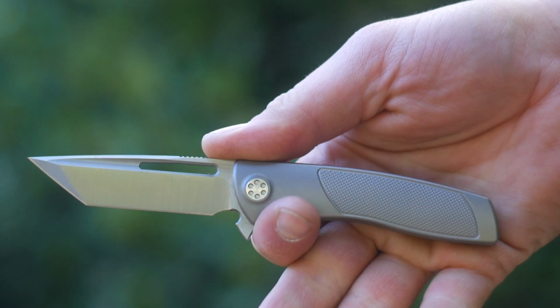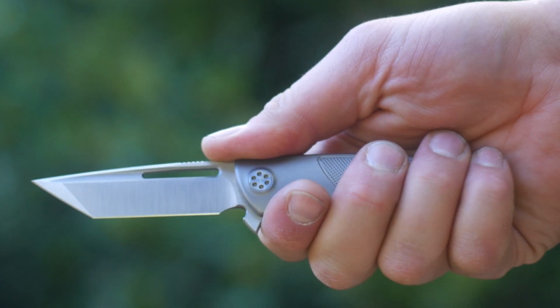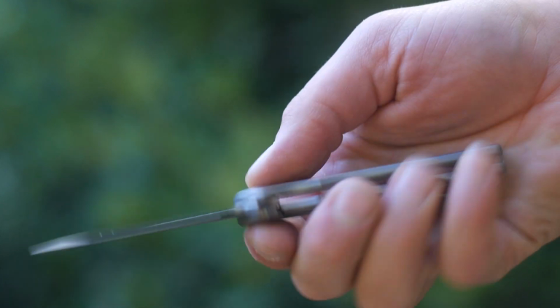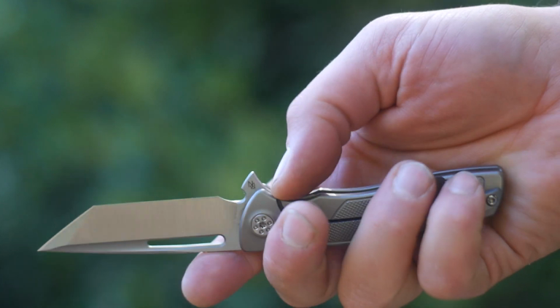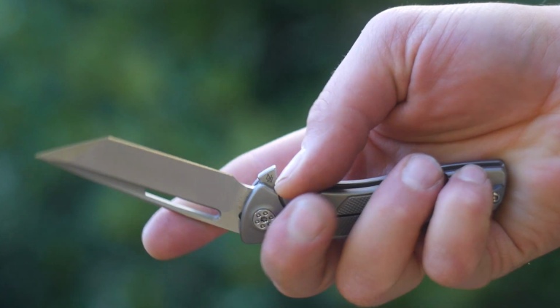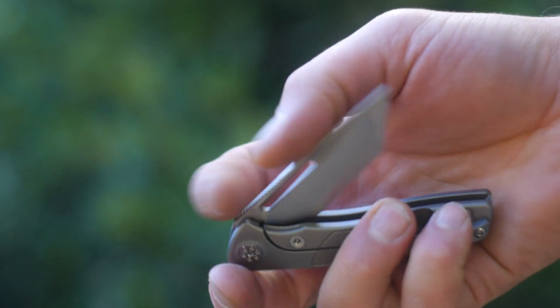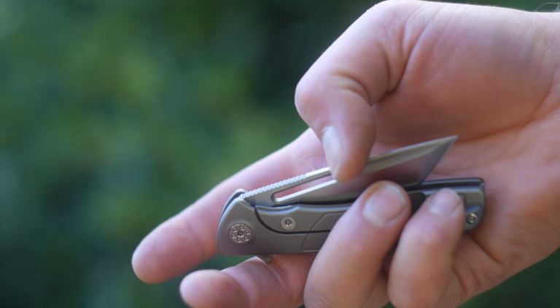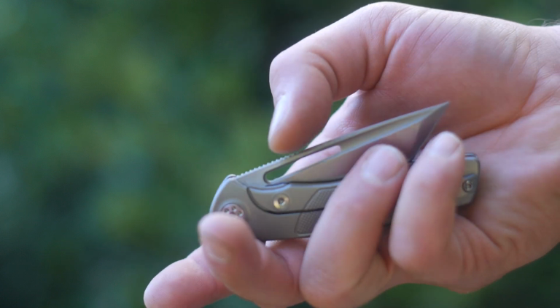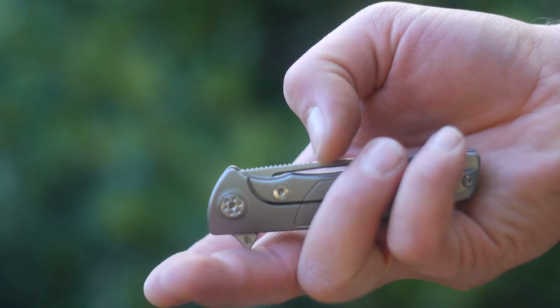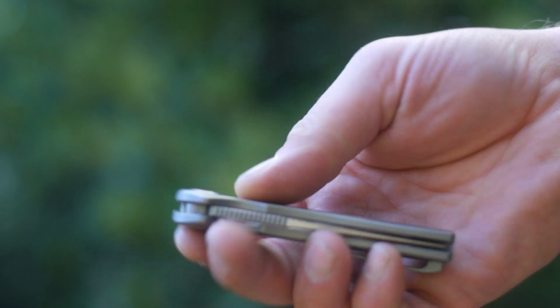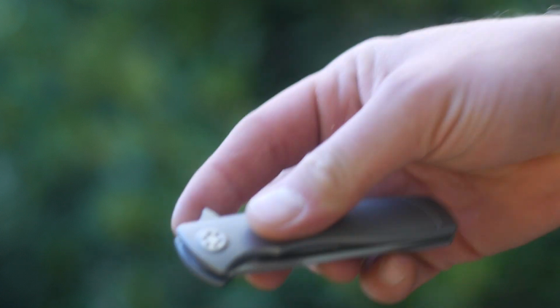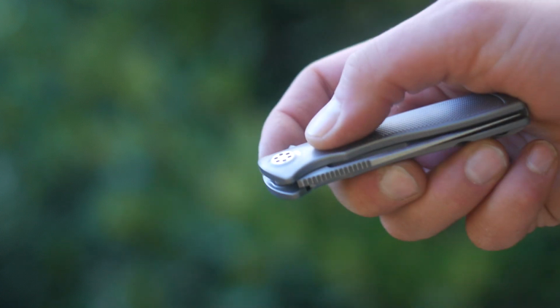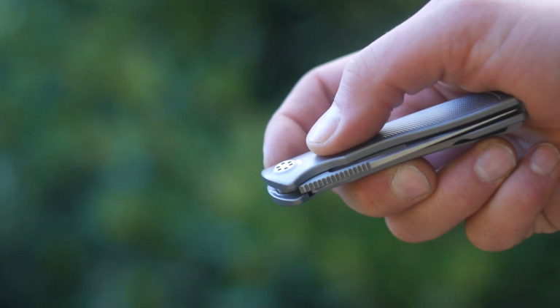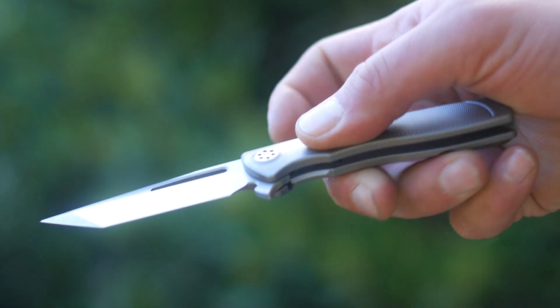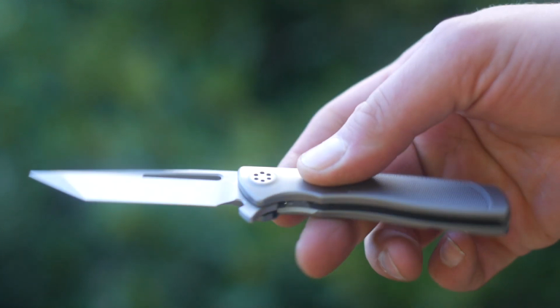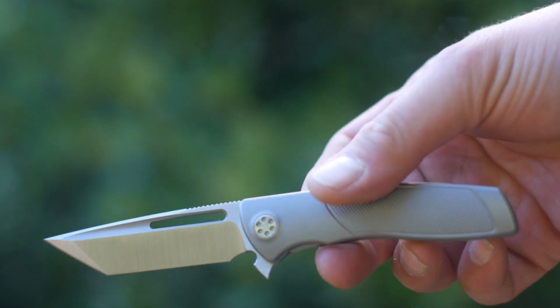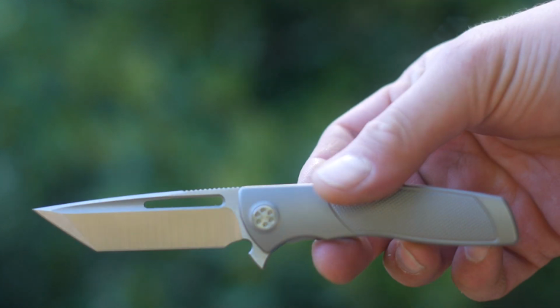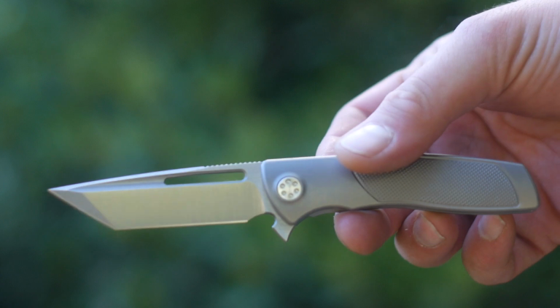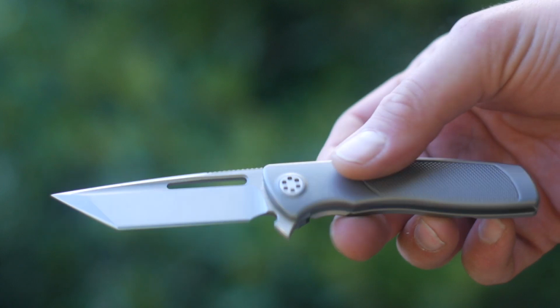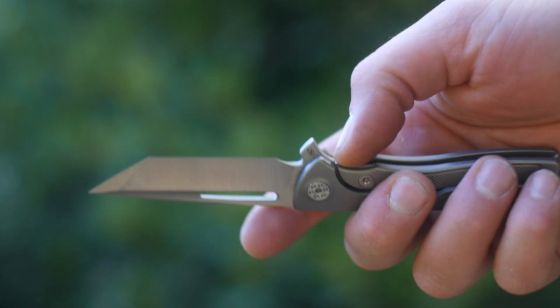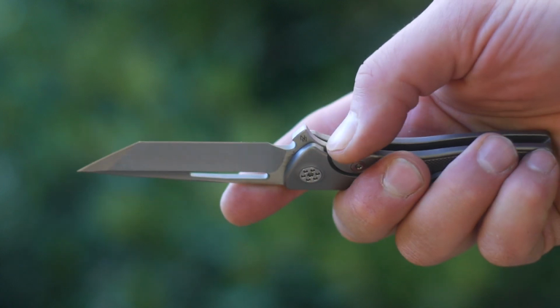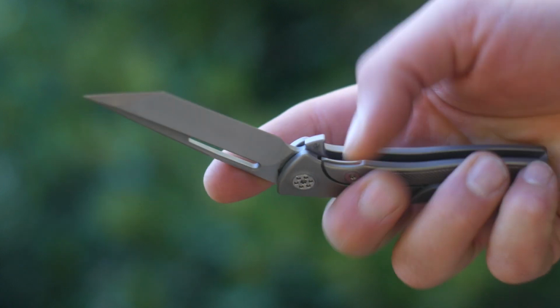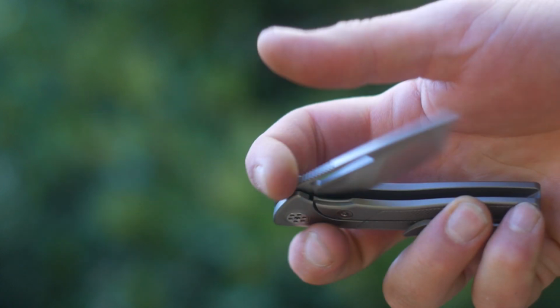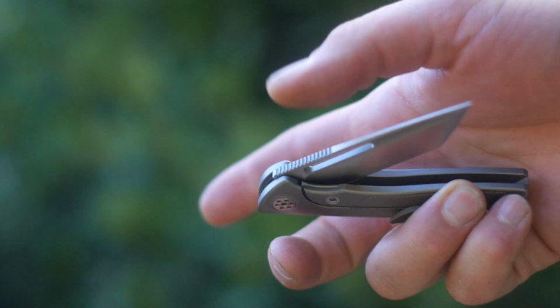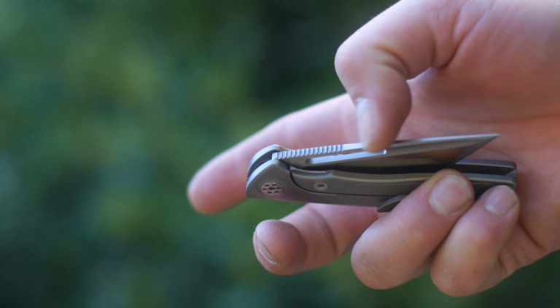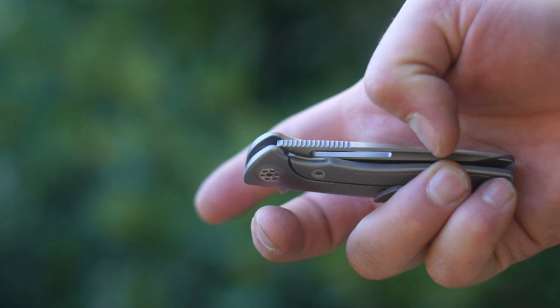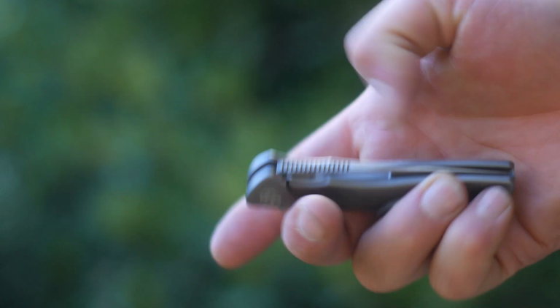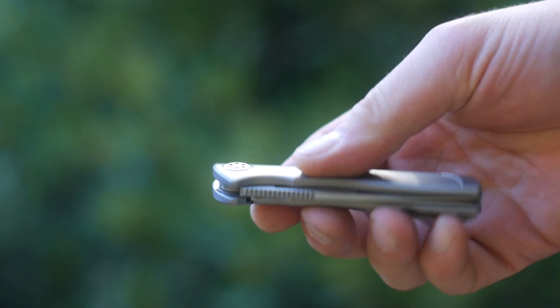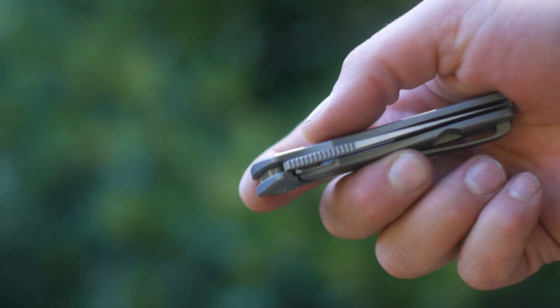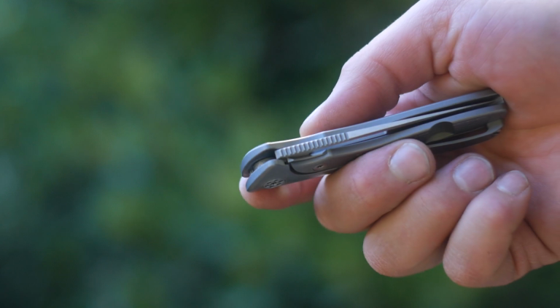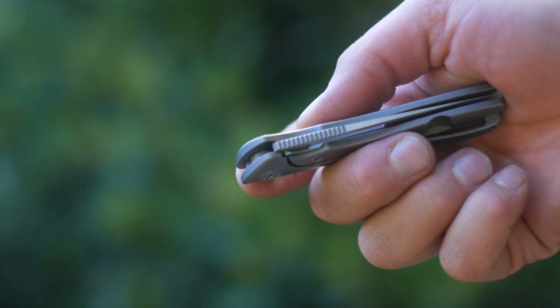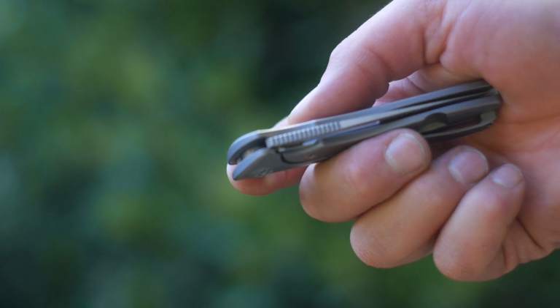The blade is deployed by a flipper tab — neither sharp, edgy, or jimped. Which is fine by me, because tabs don't need texture or gimmicks if done right. The D10 is pretty strong, and with a little bit of force it pops out. Press and pew, press and pew, repeat.